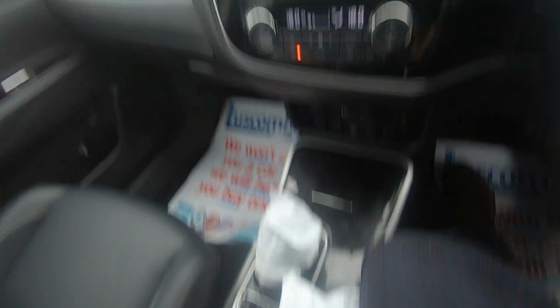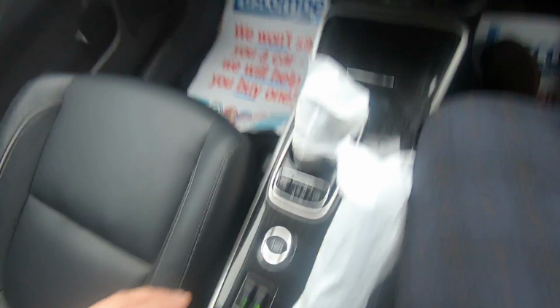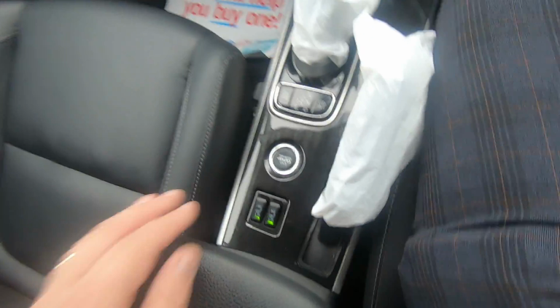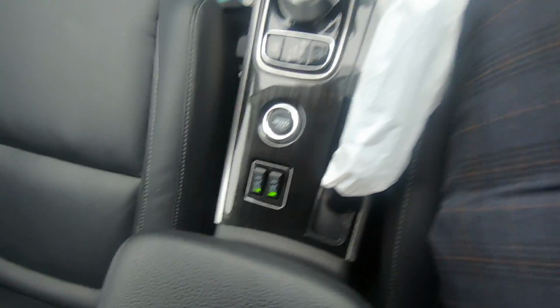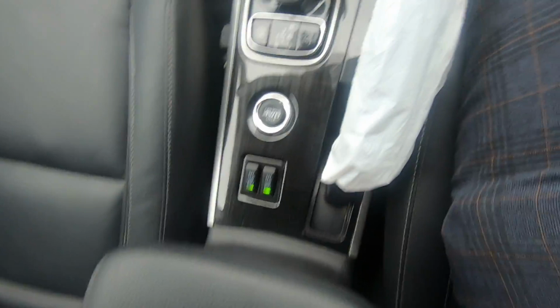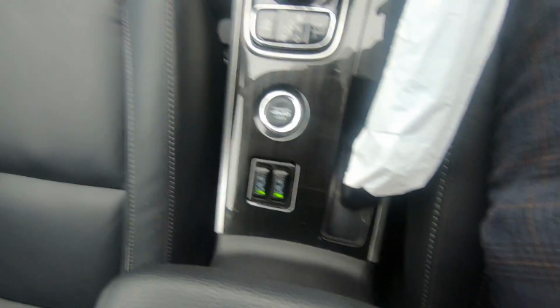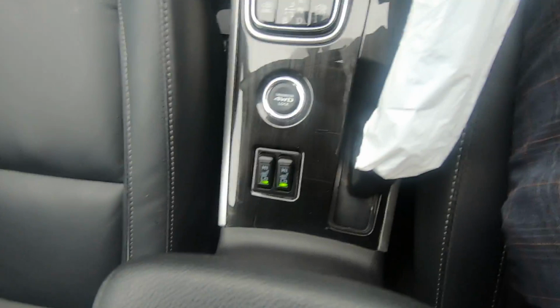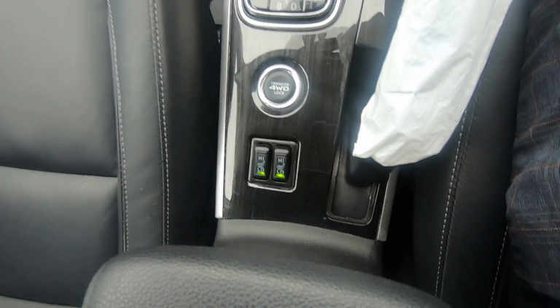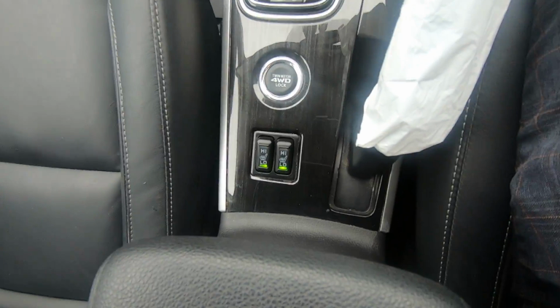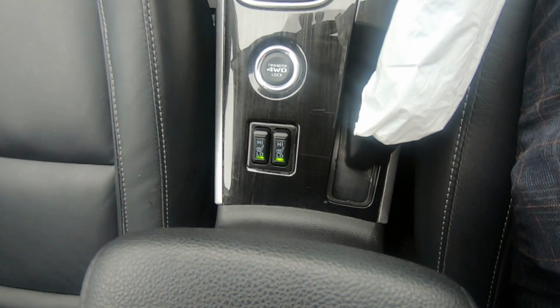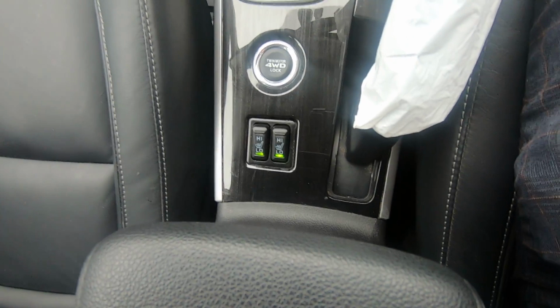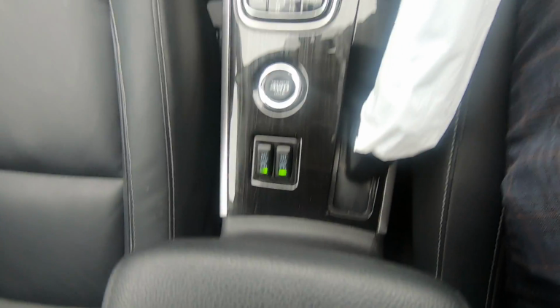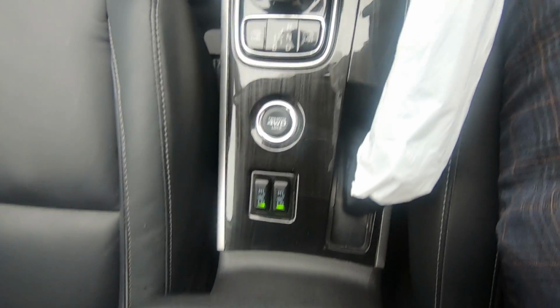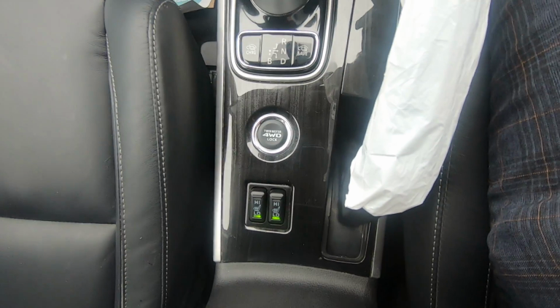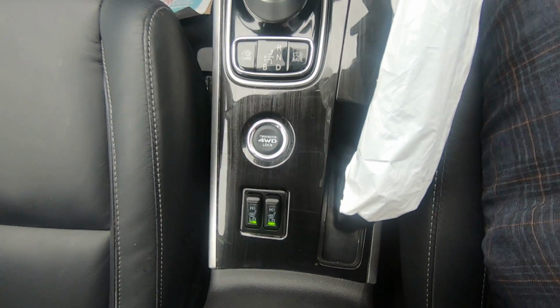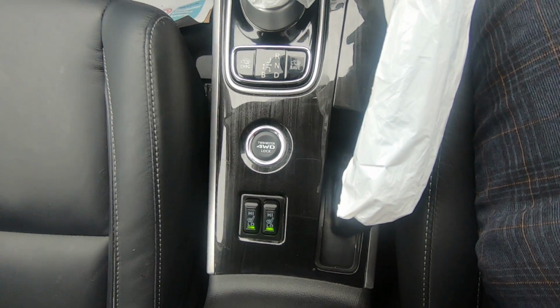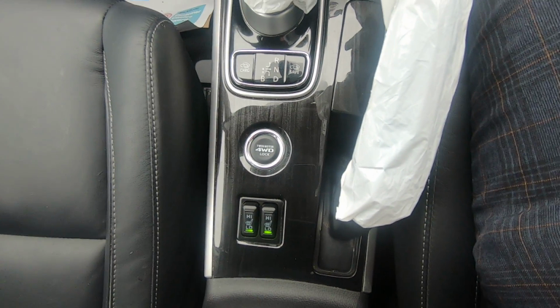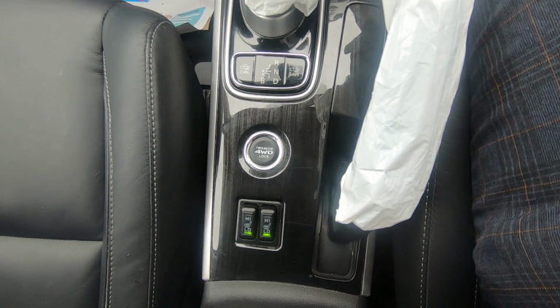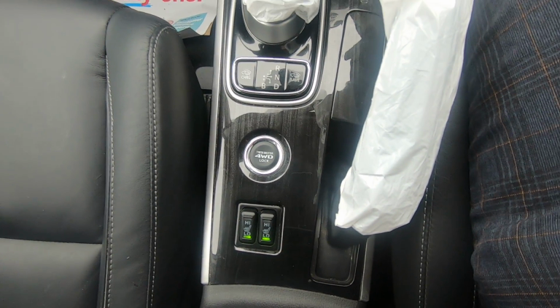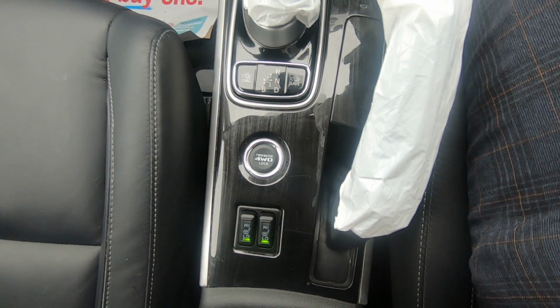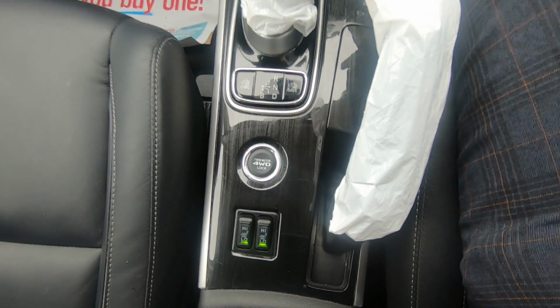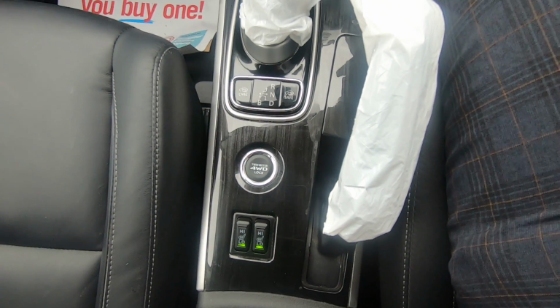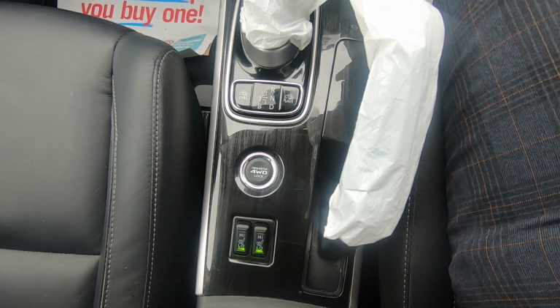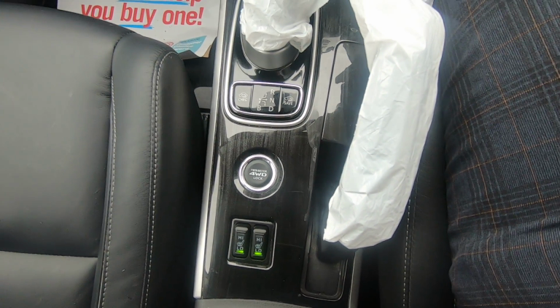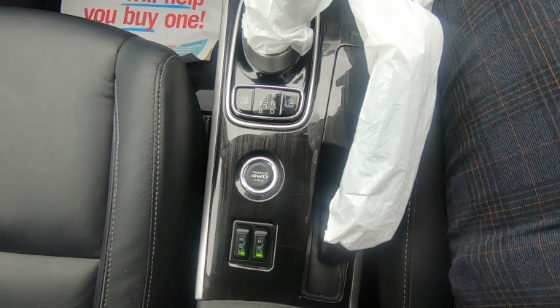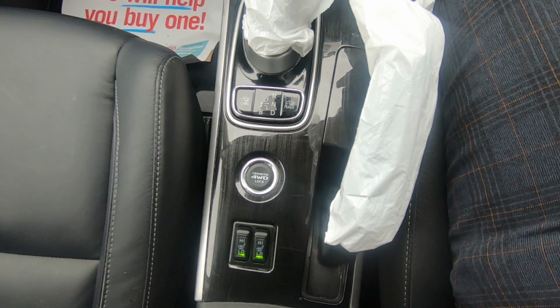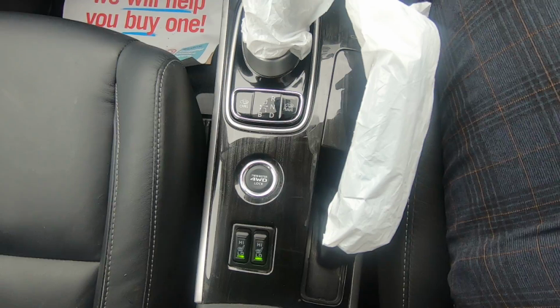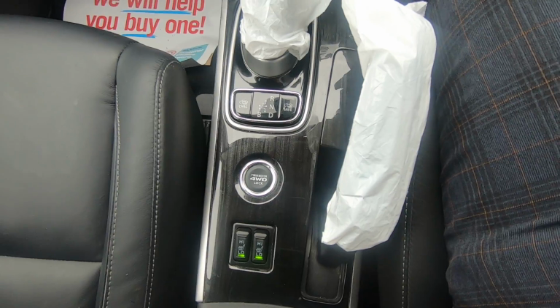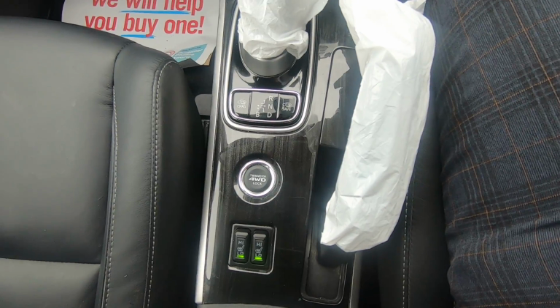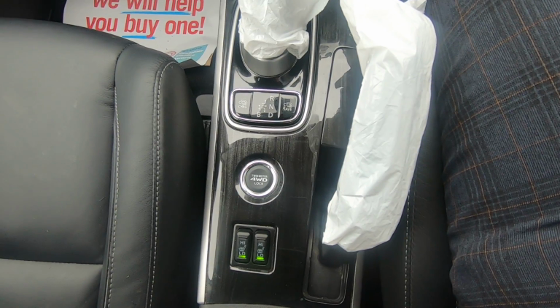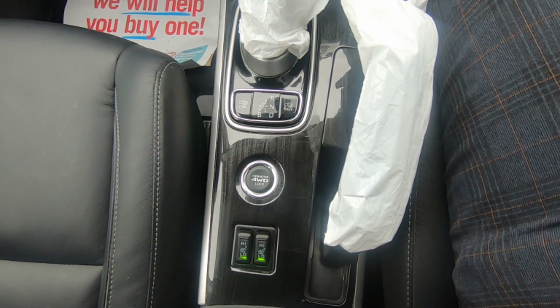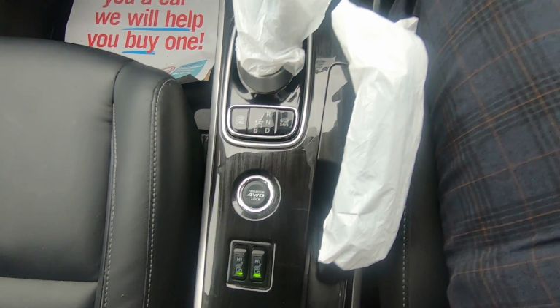You've got the heated seats just down there, and obviously you've got the four-wheel drive mode which you can transfer between all three modes as long as you're below 62 miles an hour.